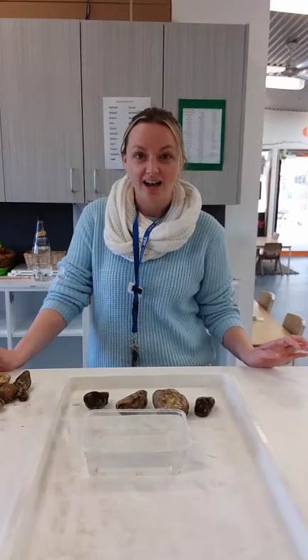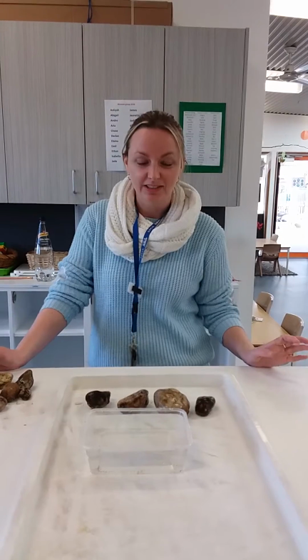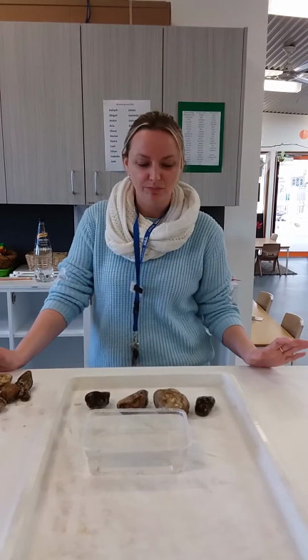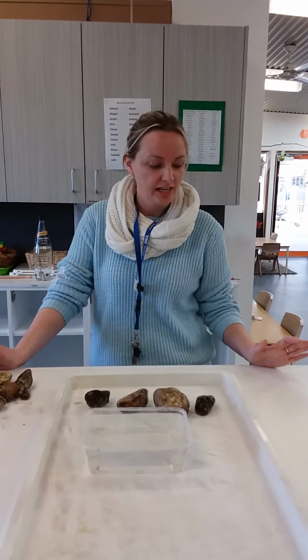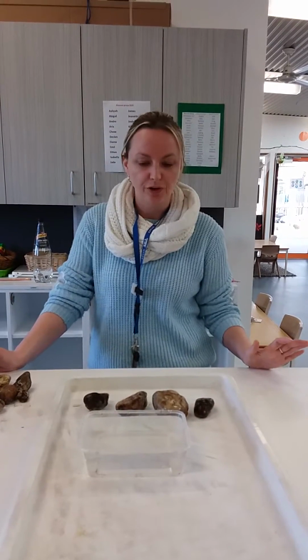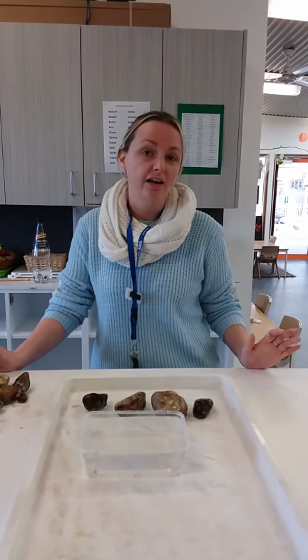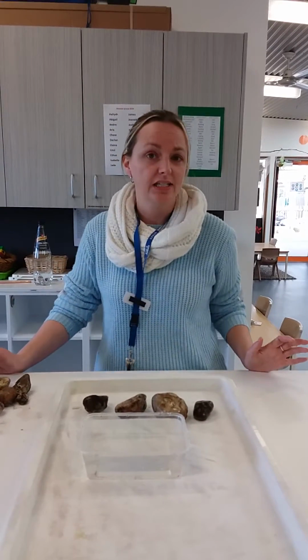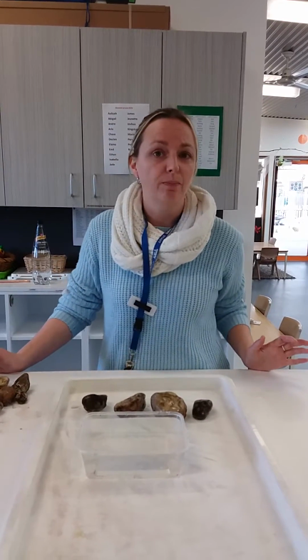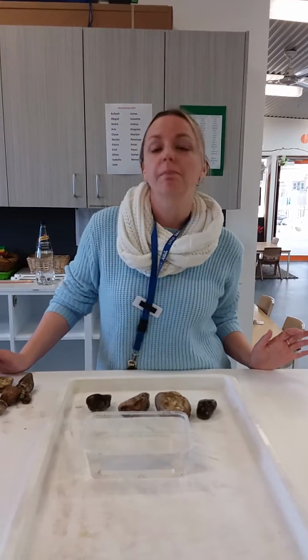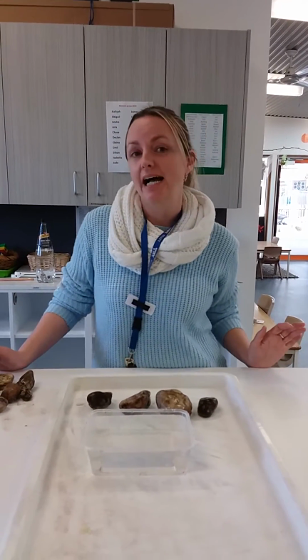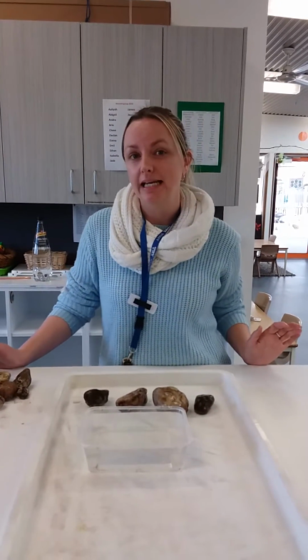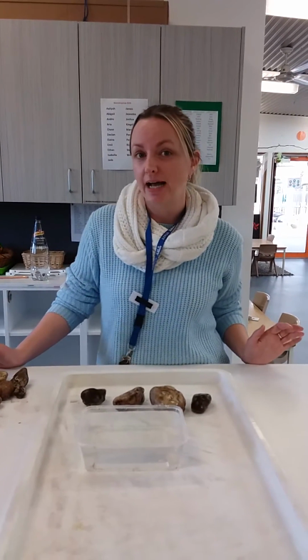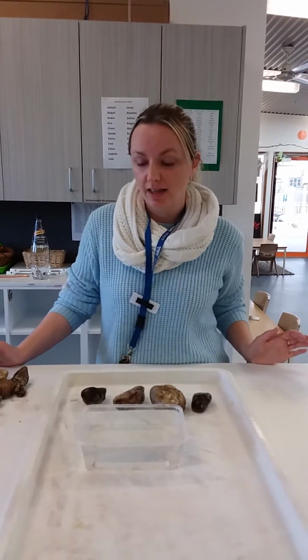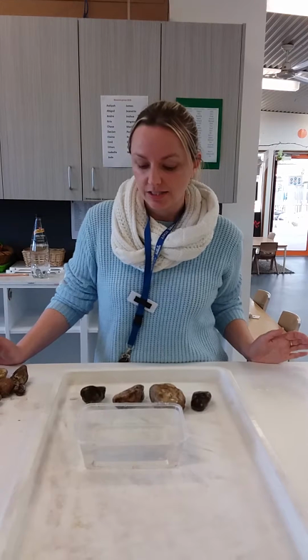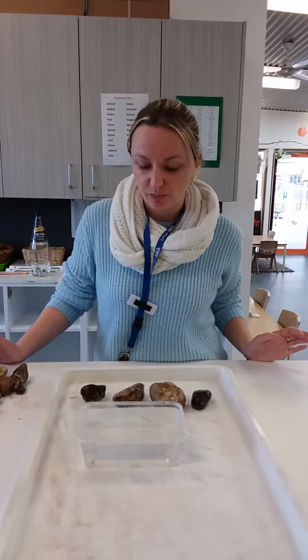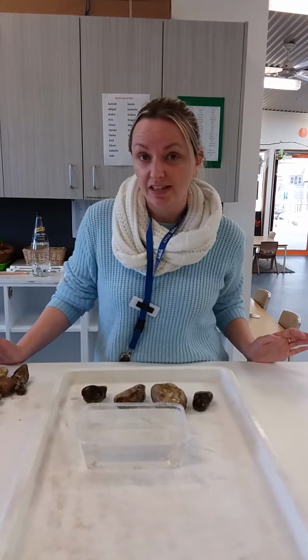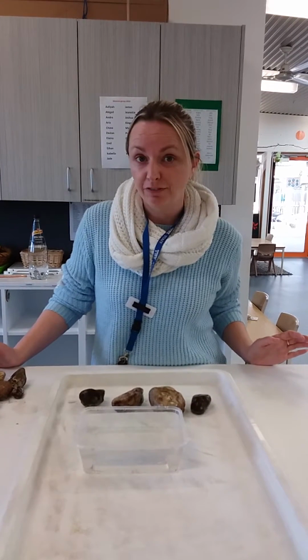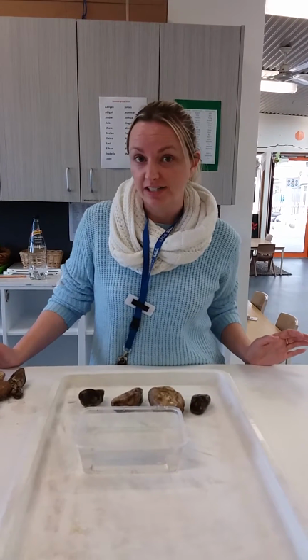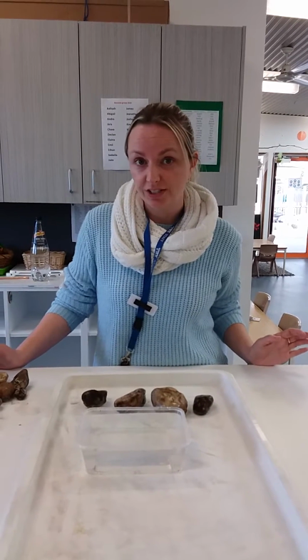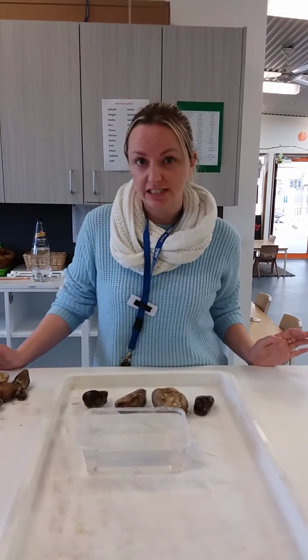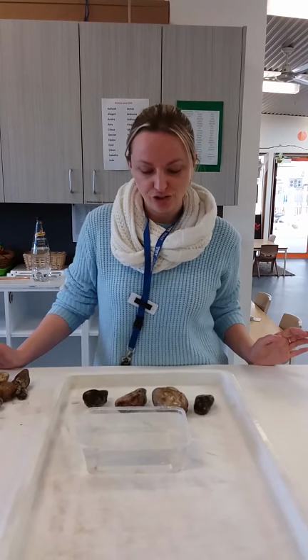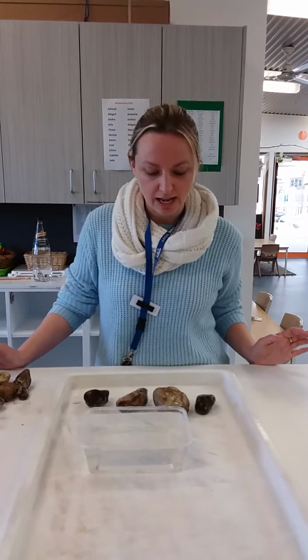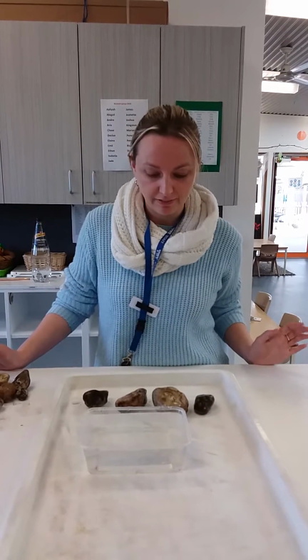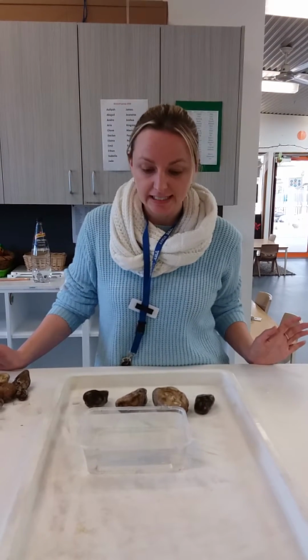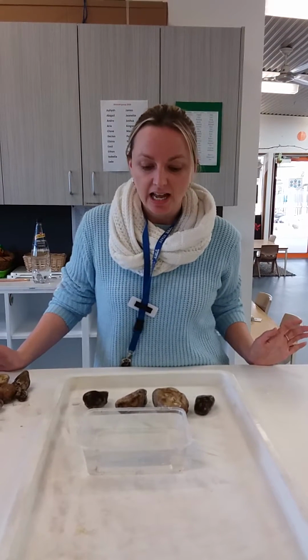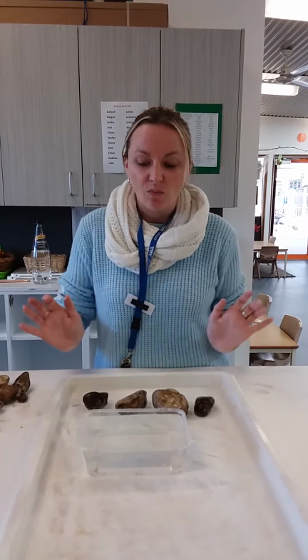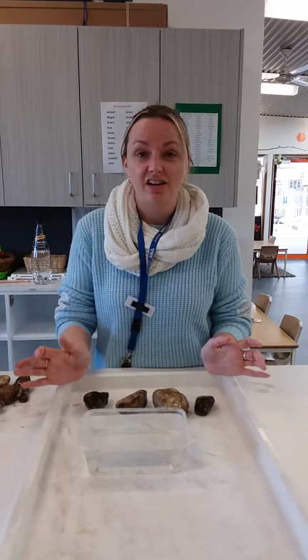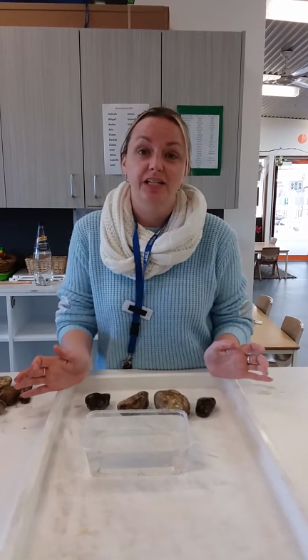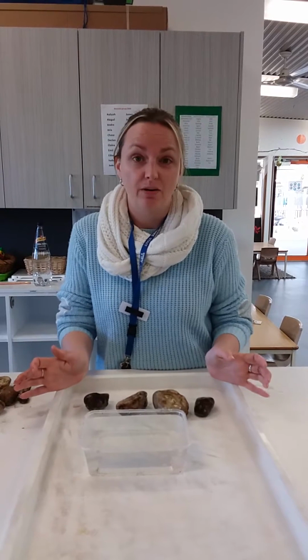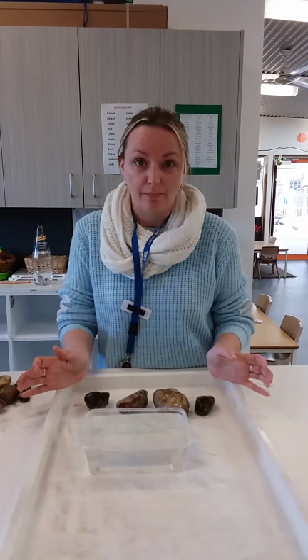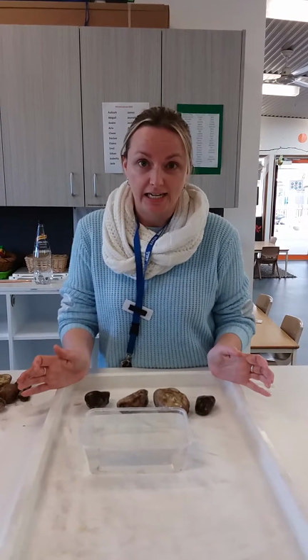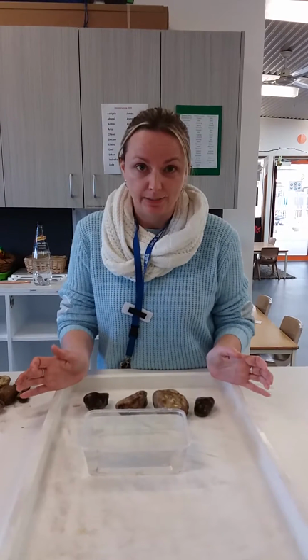Hi Blossoms. Now you might have already seen the book Mr Archimedes Bath. We have an app for you guys to watch and listen to with me reading it. We're going to do an experiment around Mr Archimedes Bath.